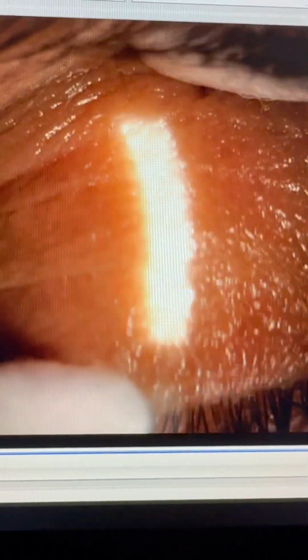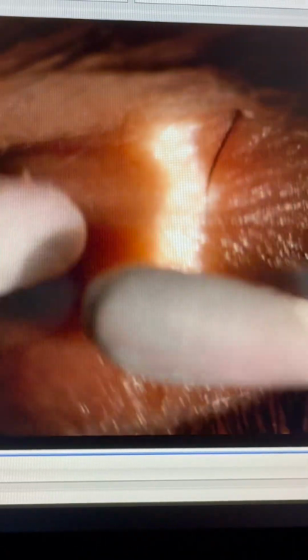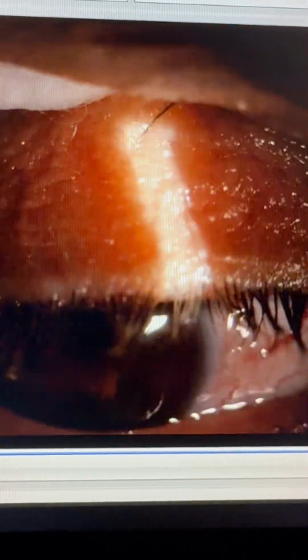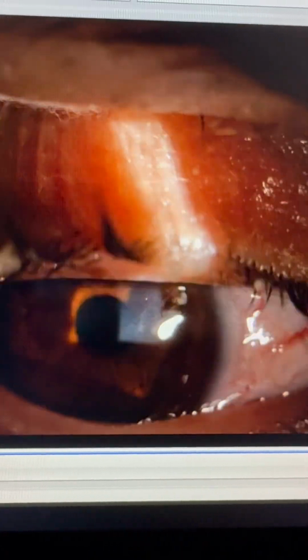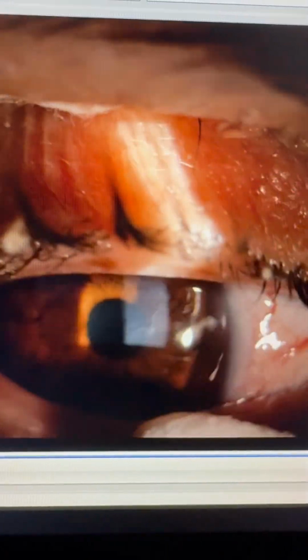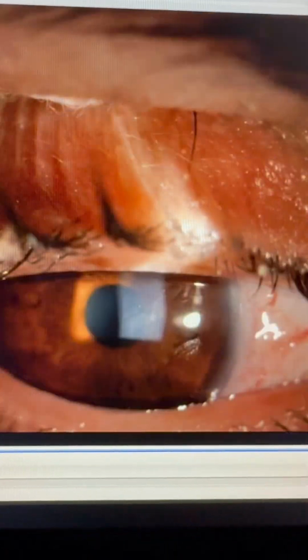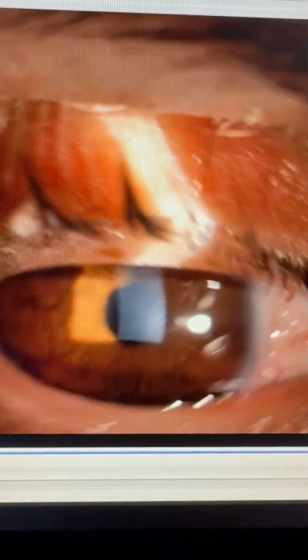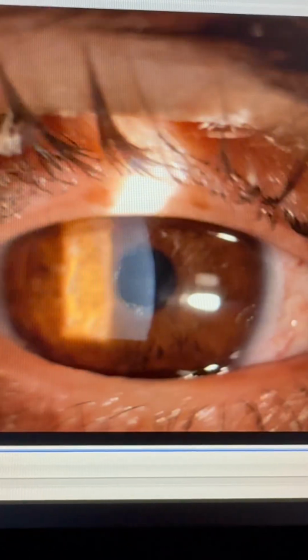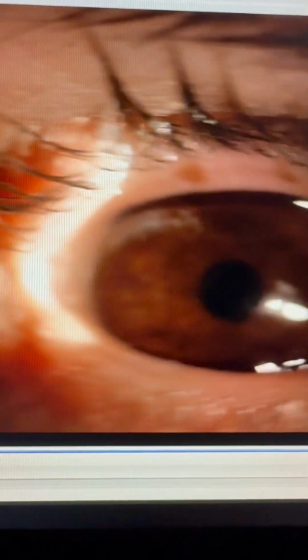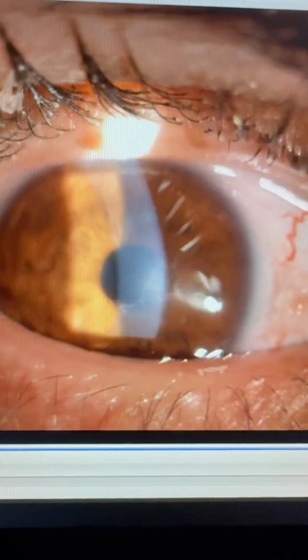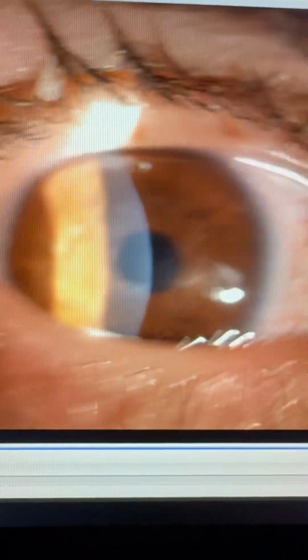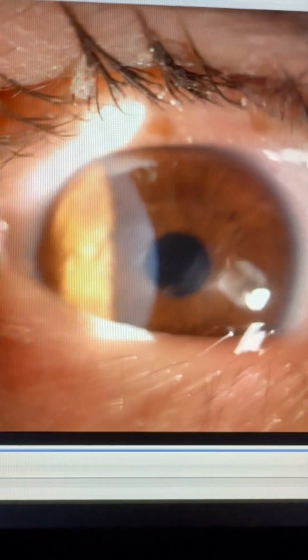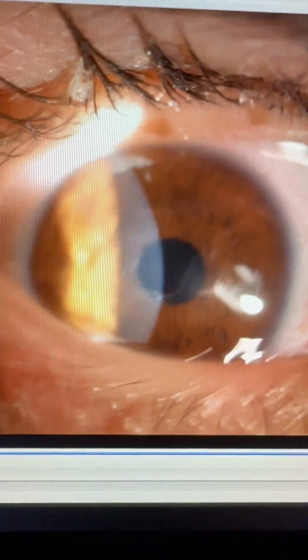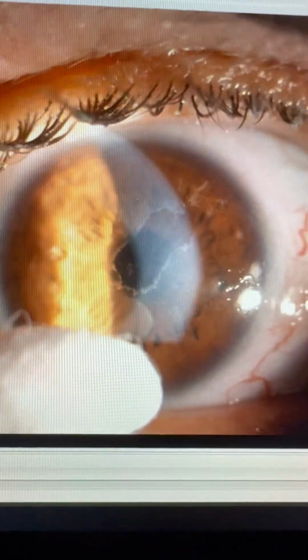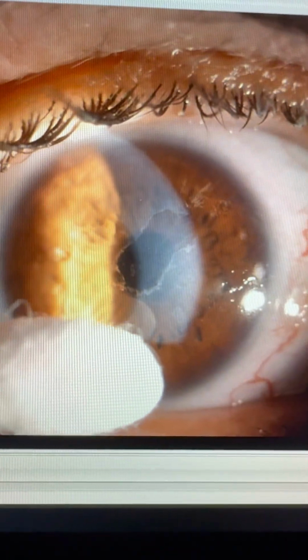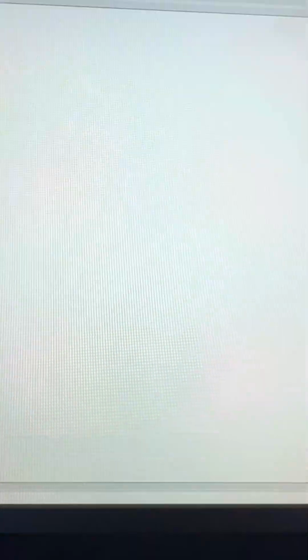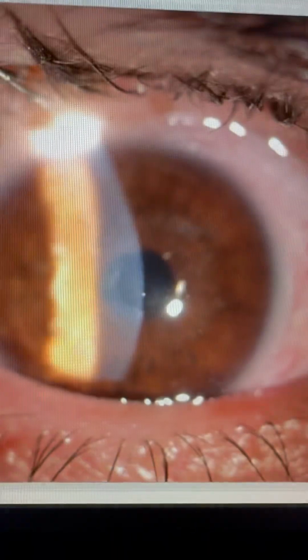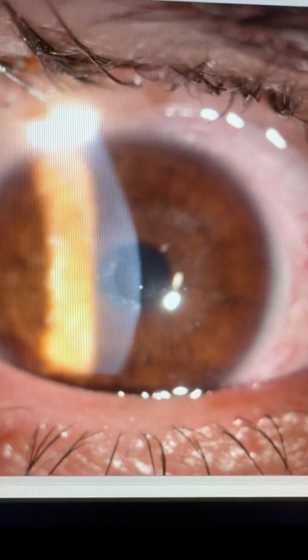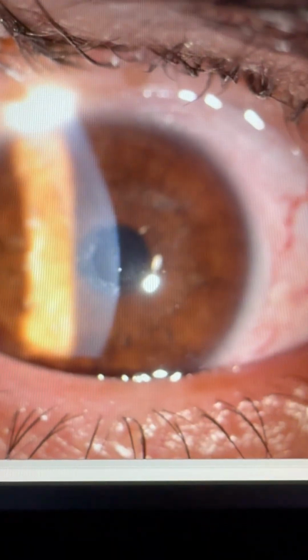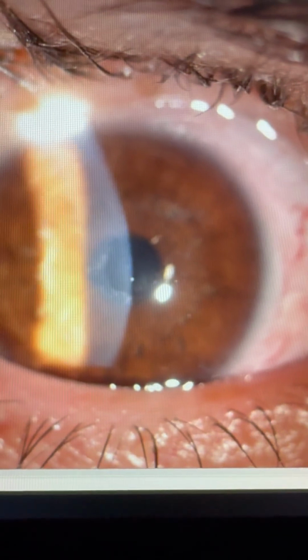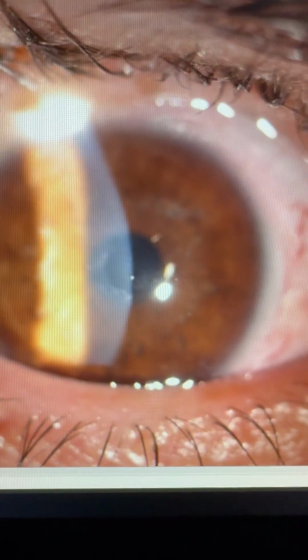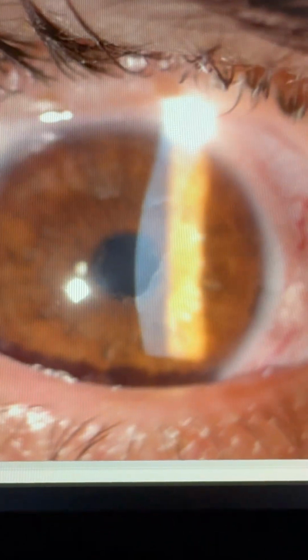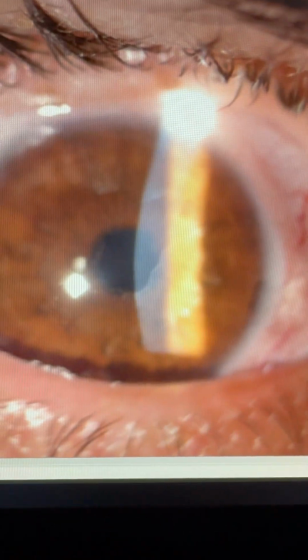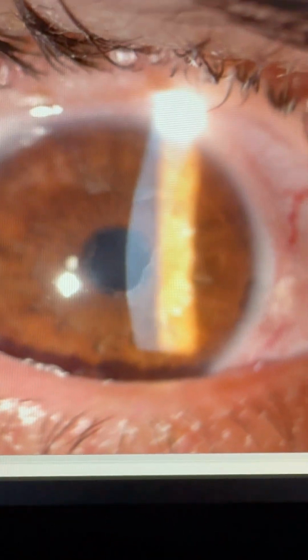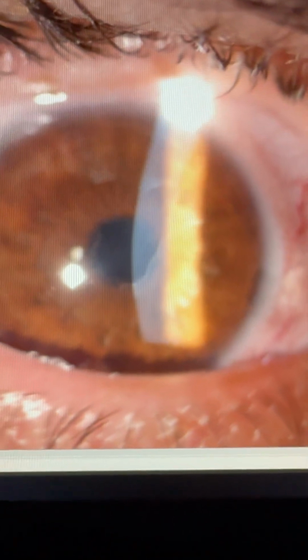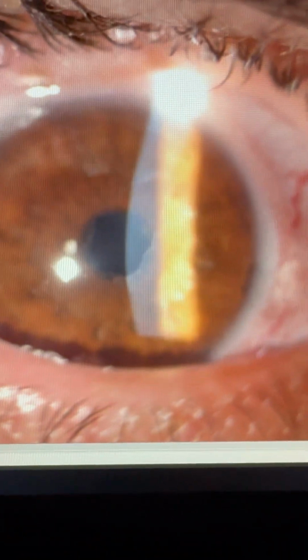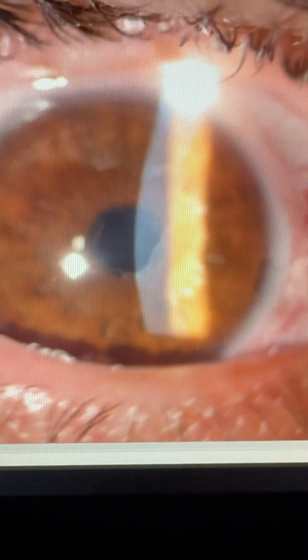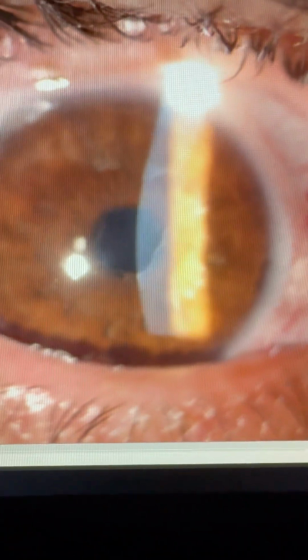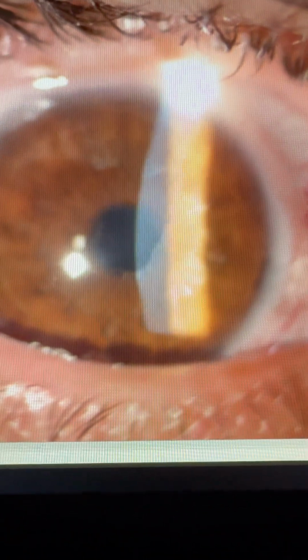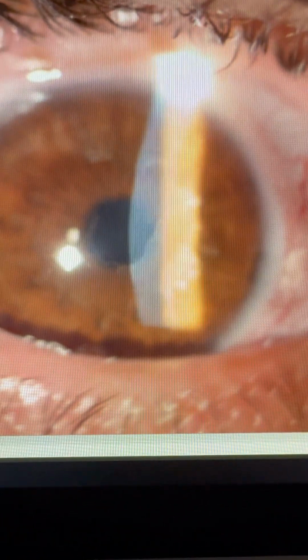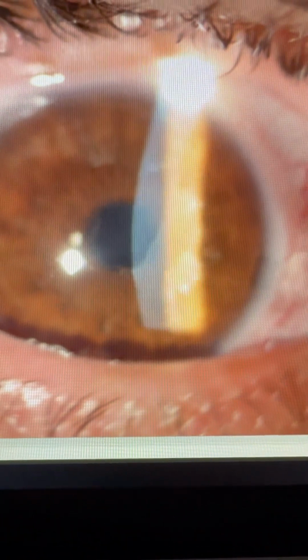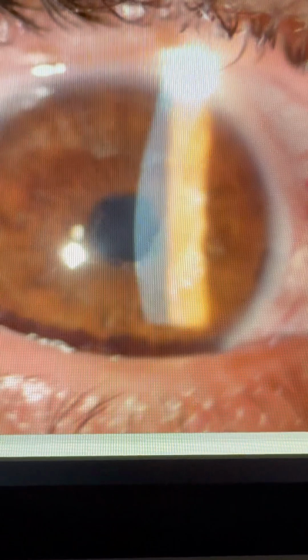We're very lucky — we have a very compliant patient. I'm moving the lens back in place, and then we're going to see here — I'm going to try and find a nice picture. We can see that the edges are more clean.